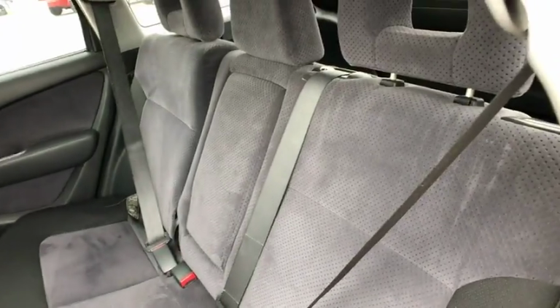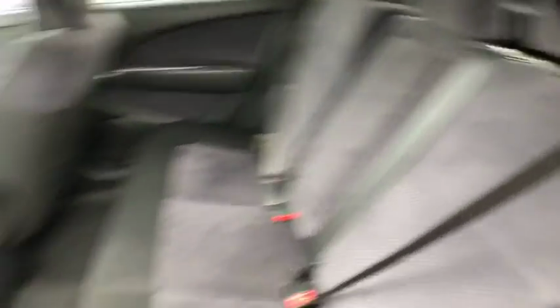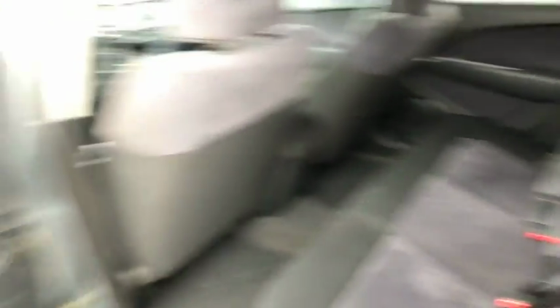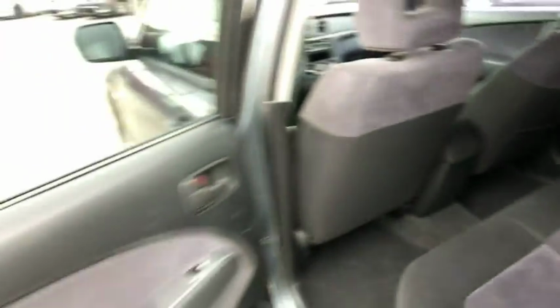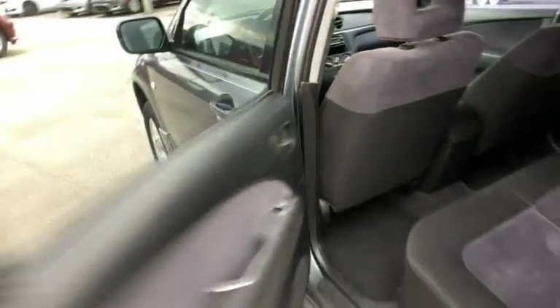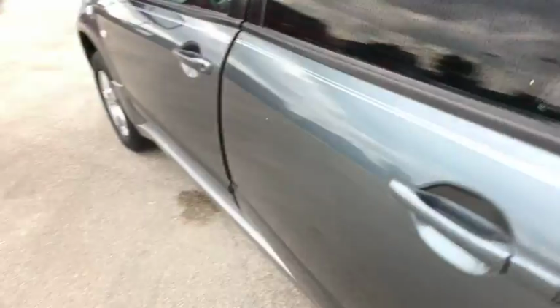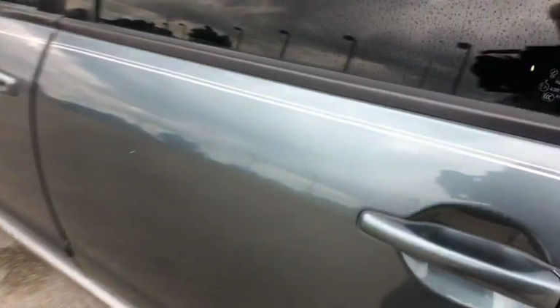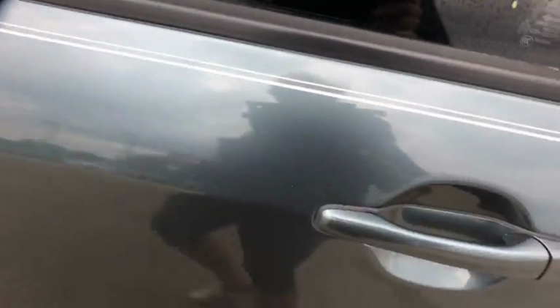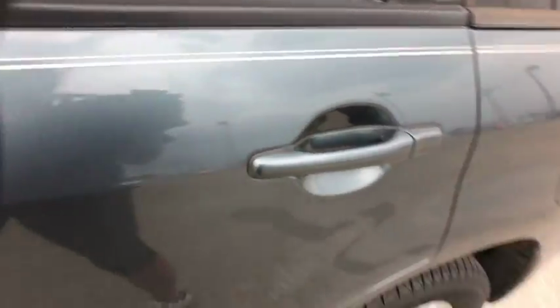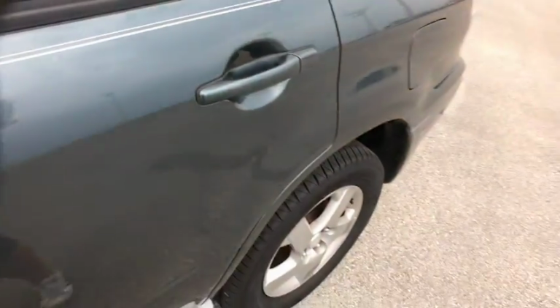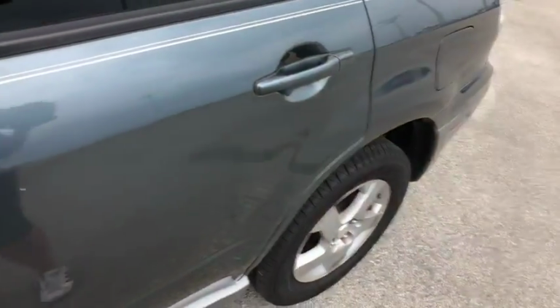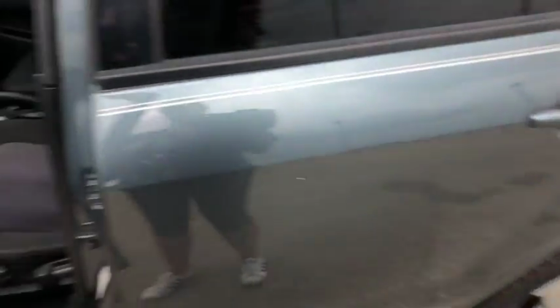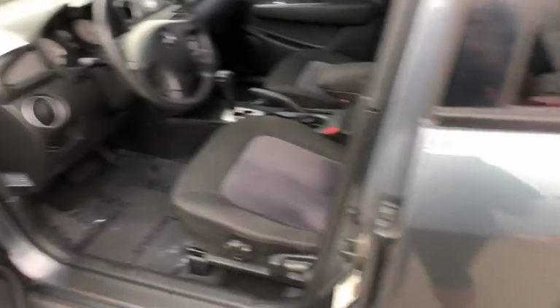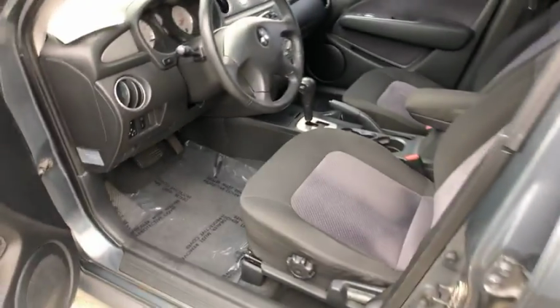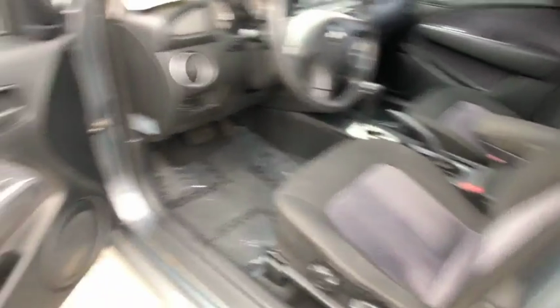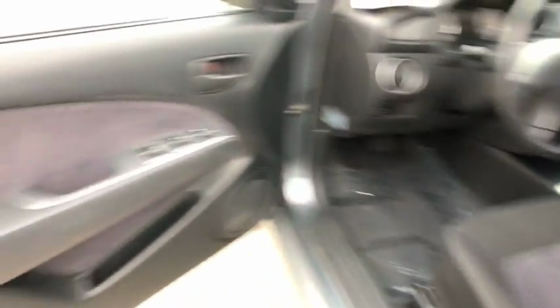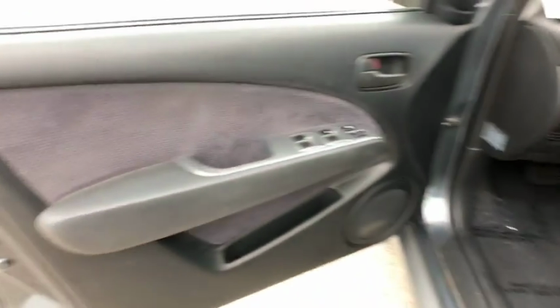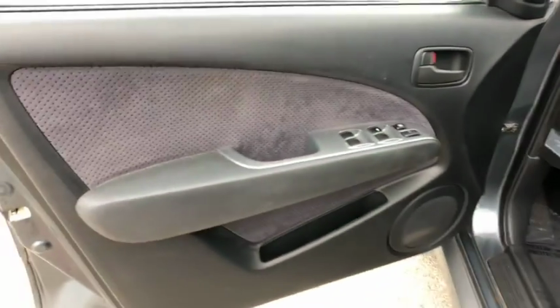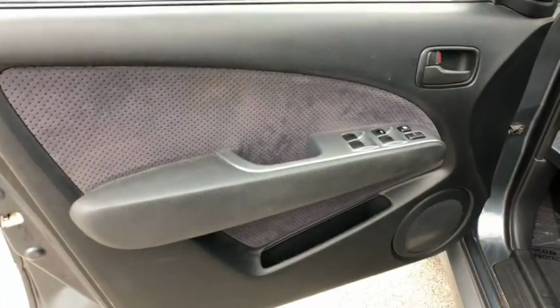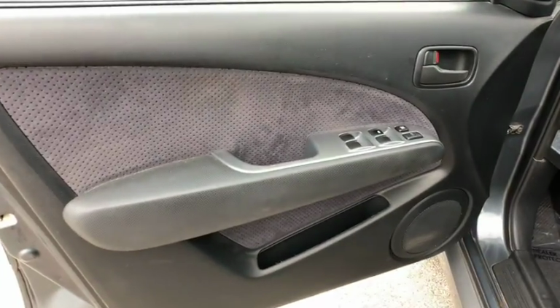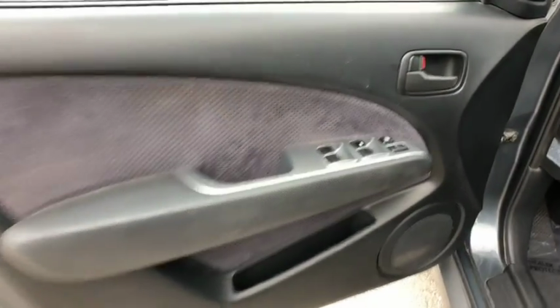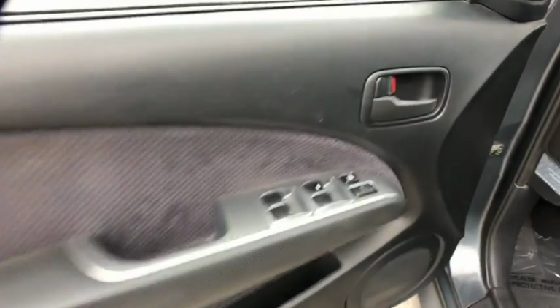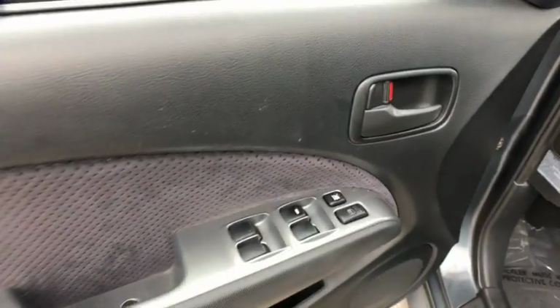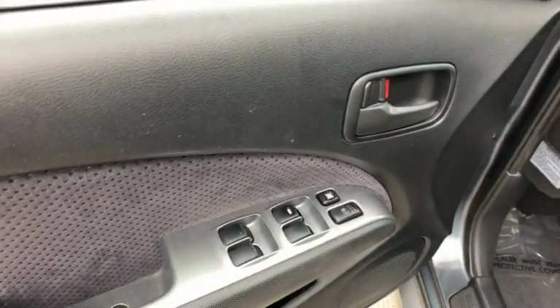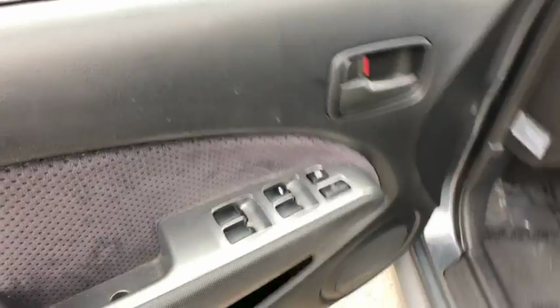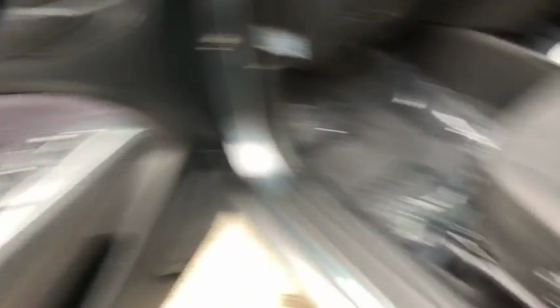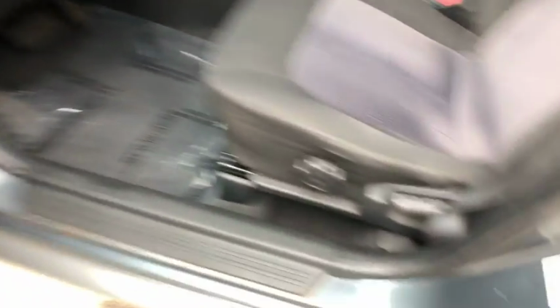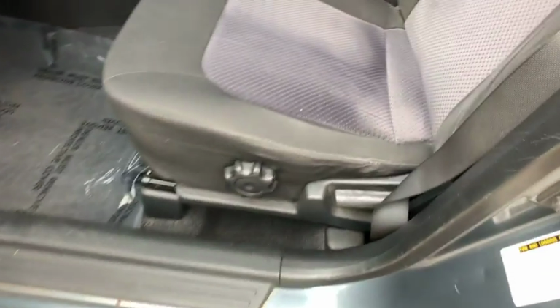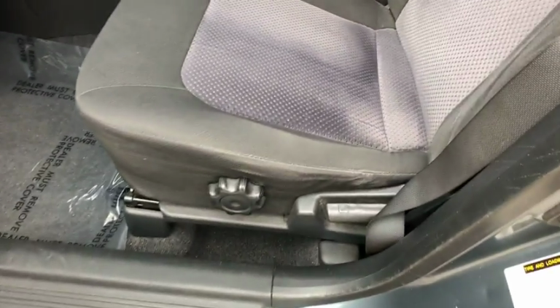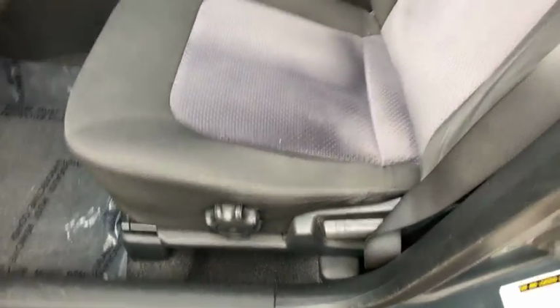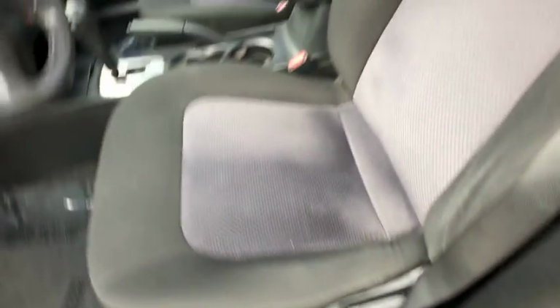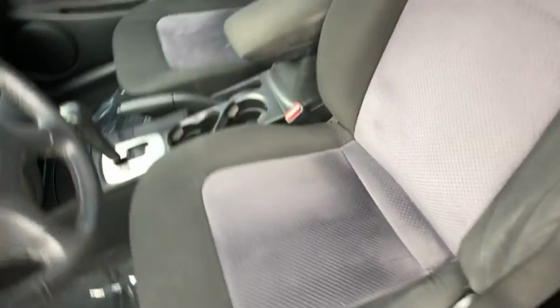Driver vanity mirror. Front reading lamps. Tilt steering wheel. Front bucket seats. Cloth seats. Rear window wiper. Passenger vanity mirror. Speed control. Trailer hitch receiver.